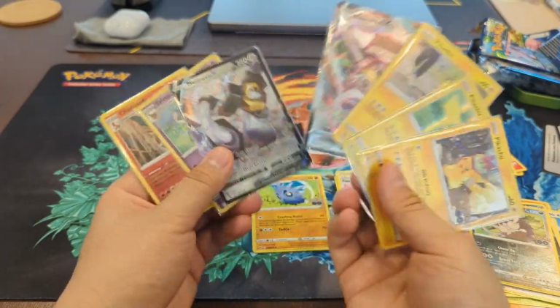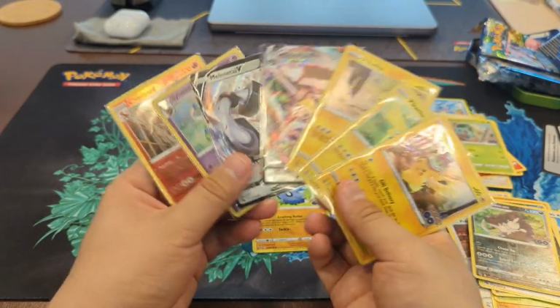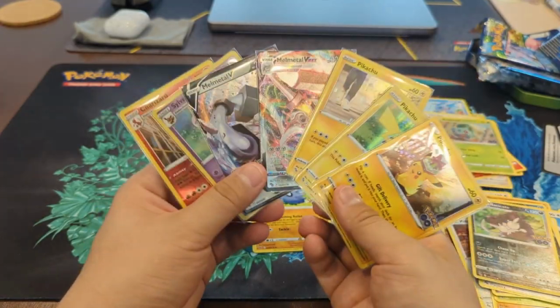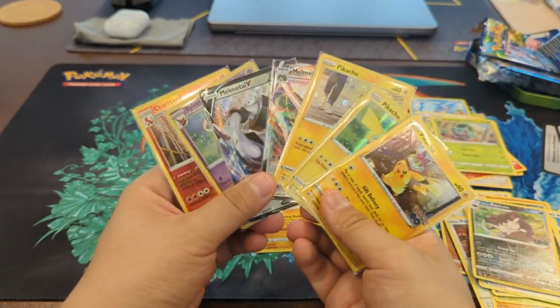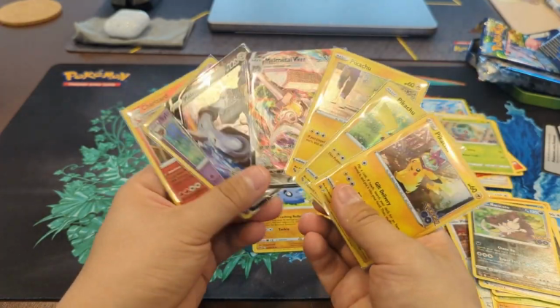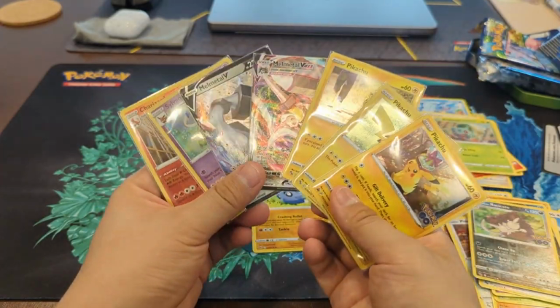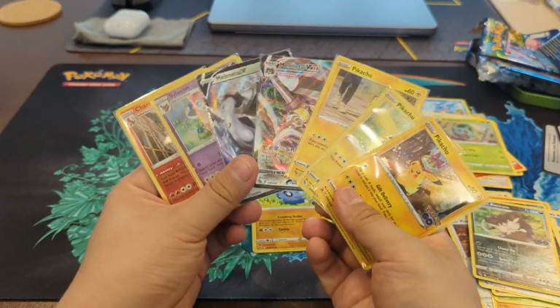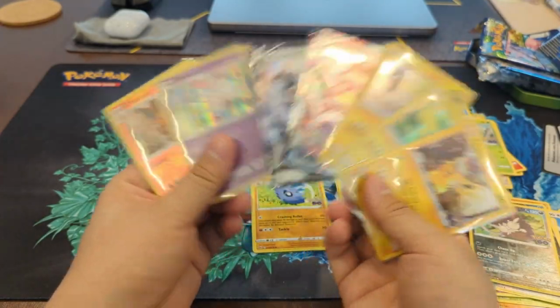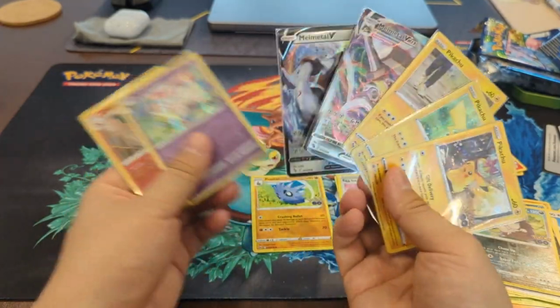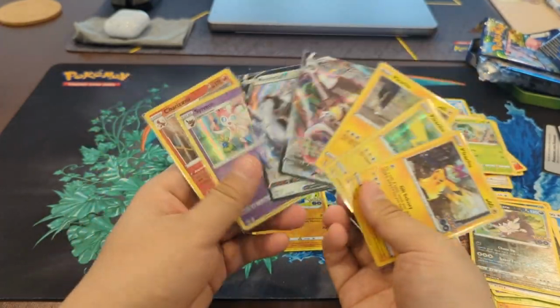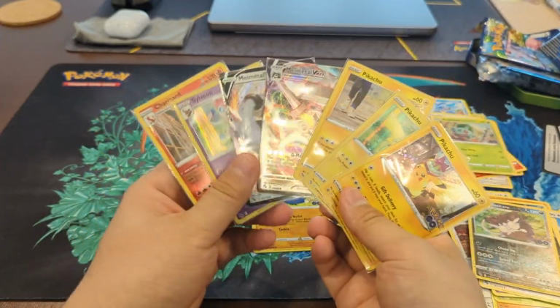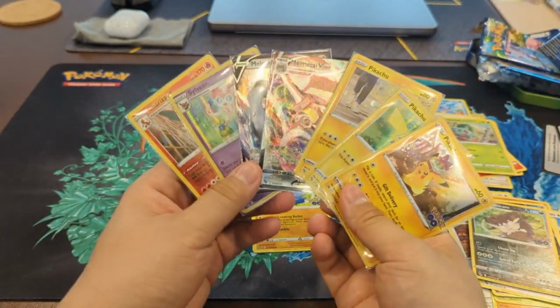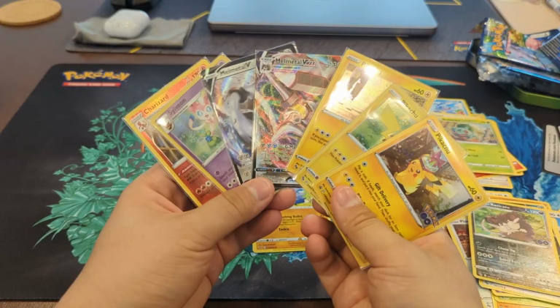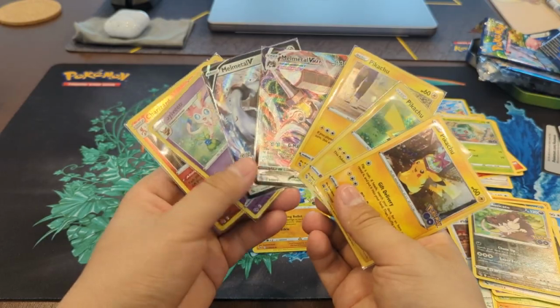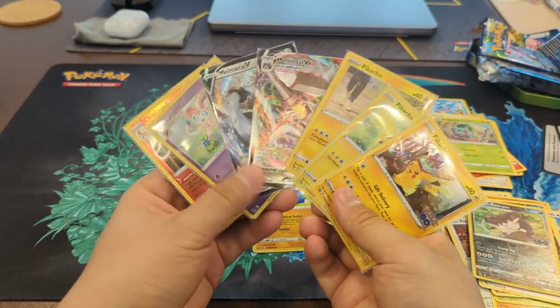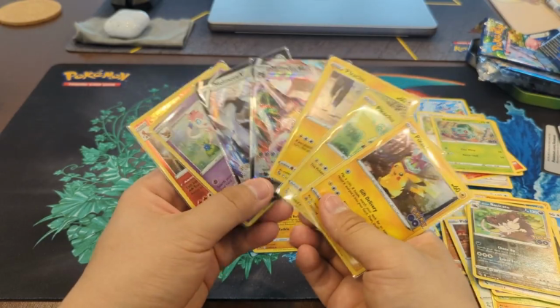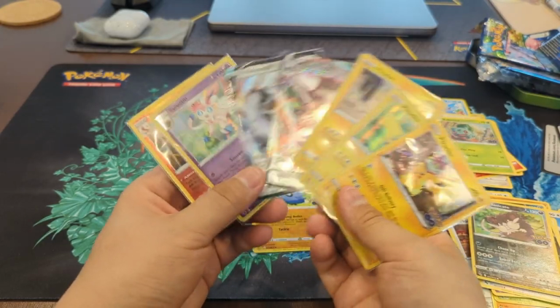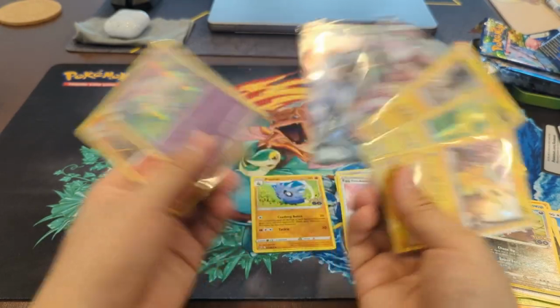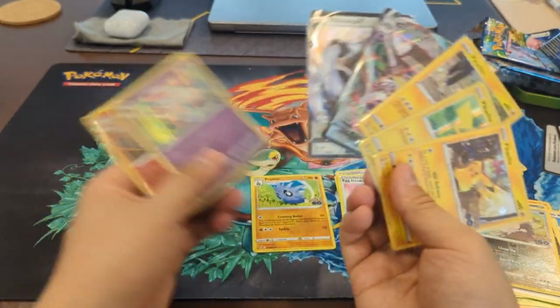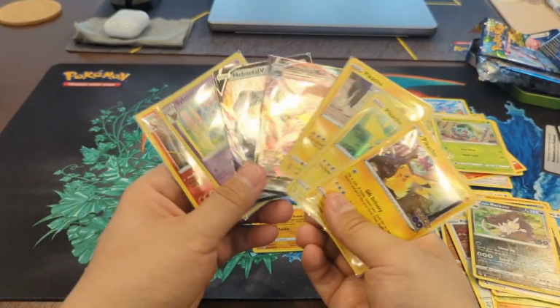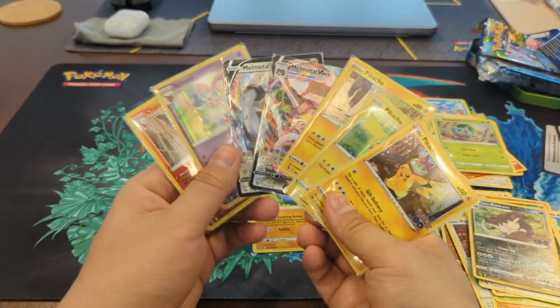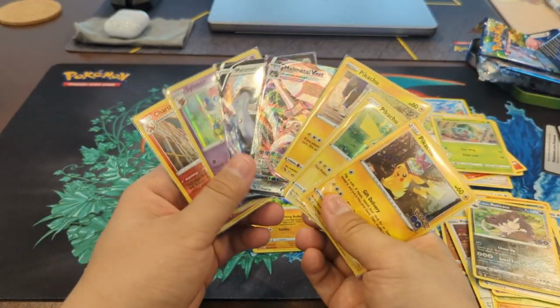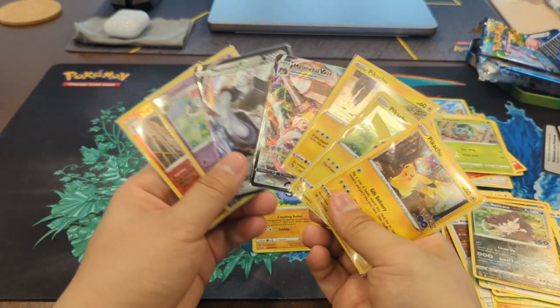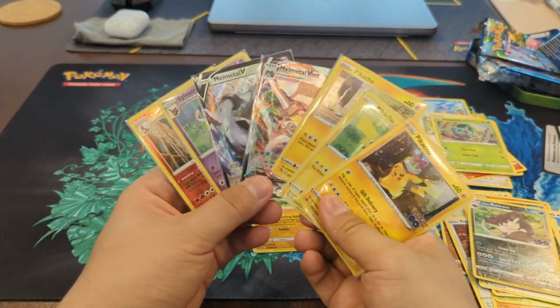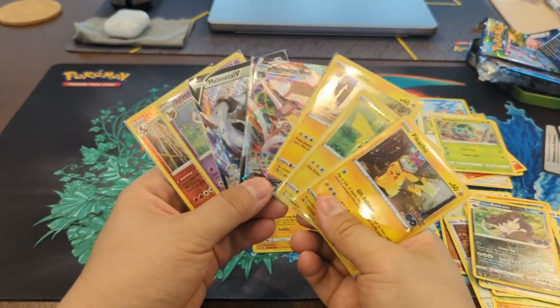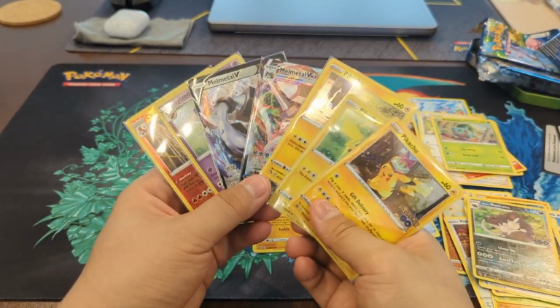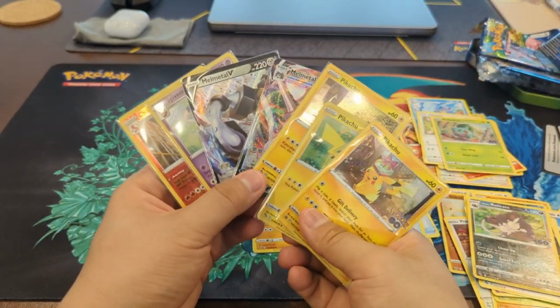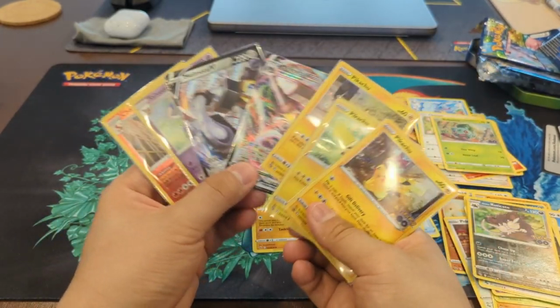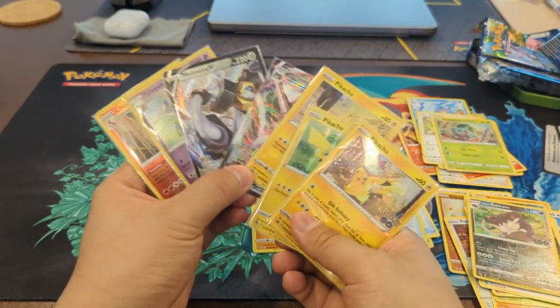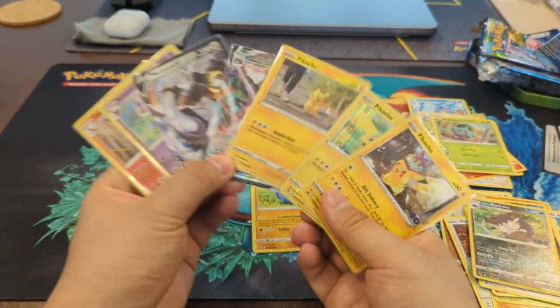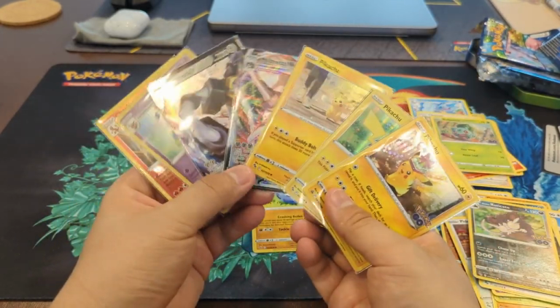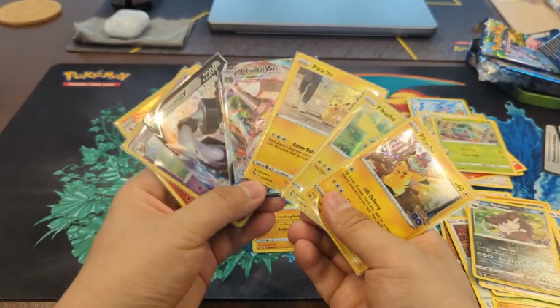If you like Pokemon opening videos like this, make sure you subscribe, like, and comment. And I'll see you guys next week.